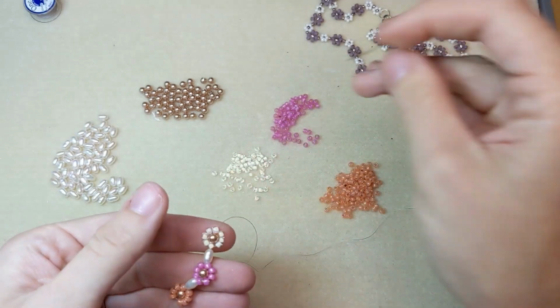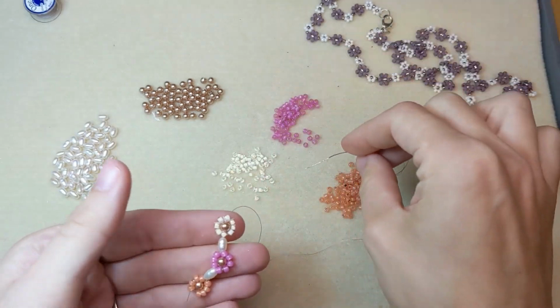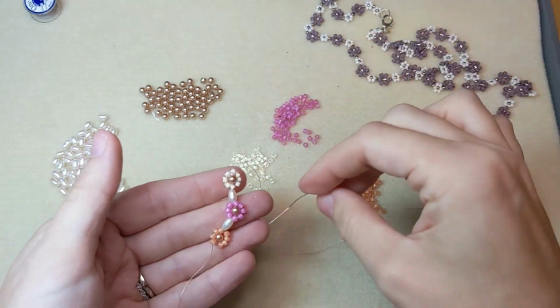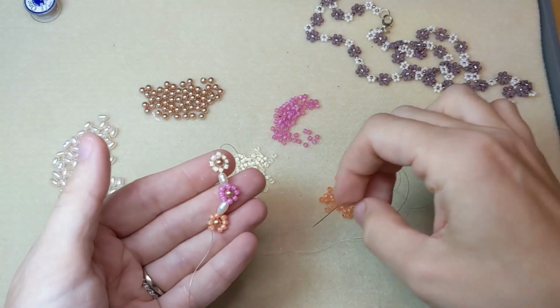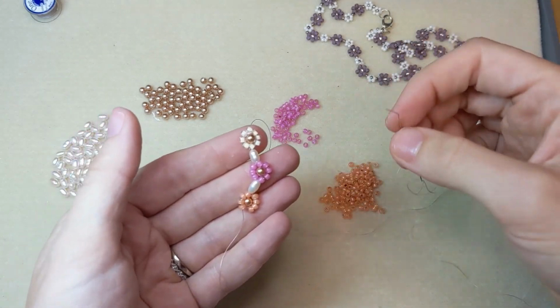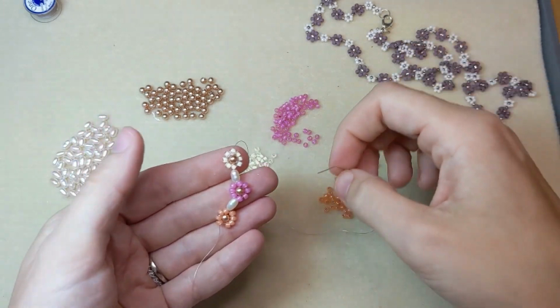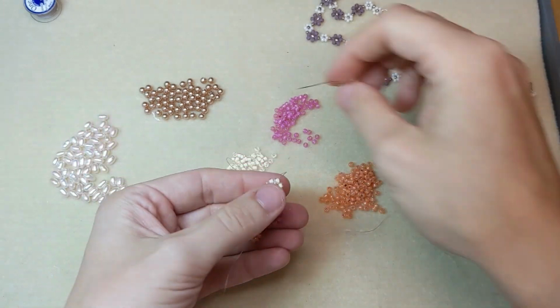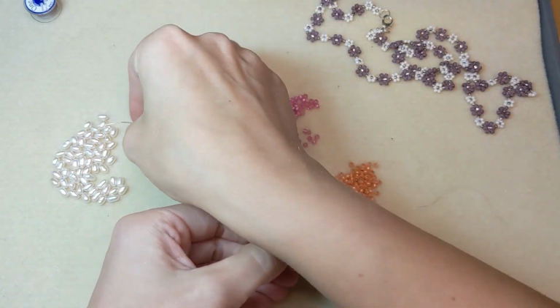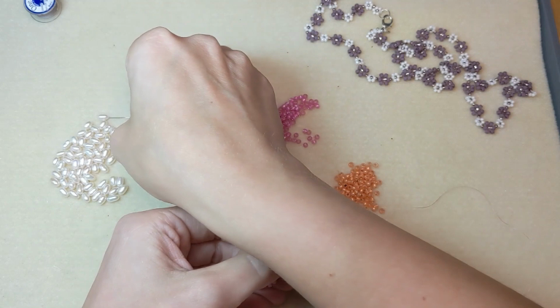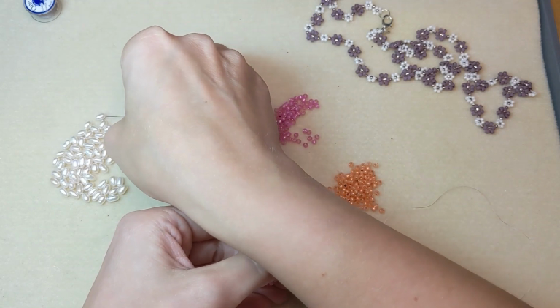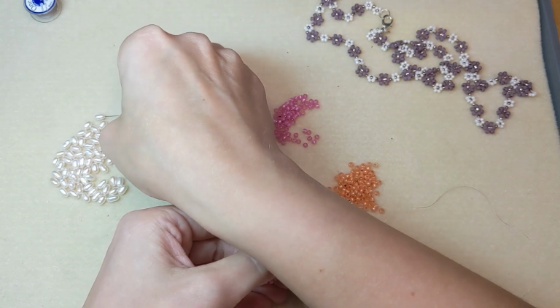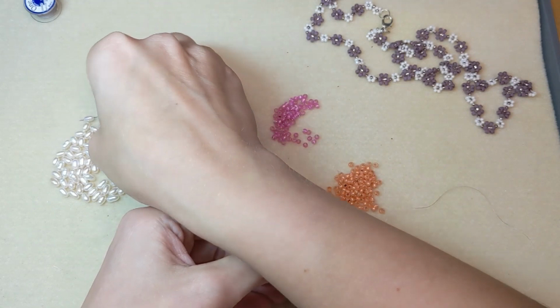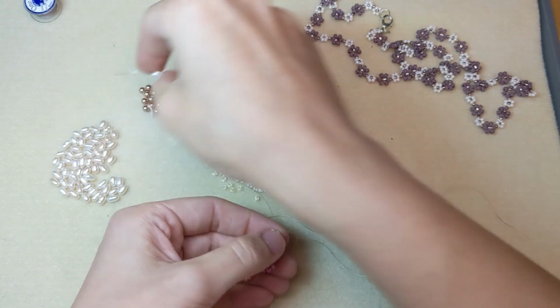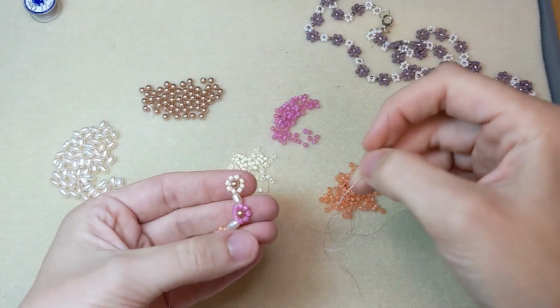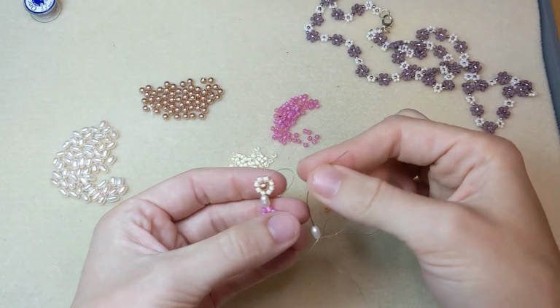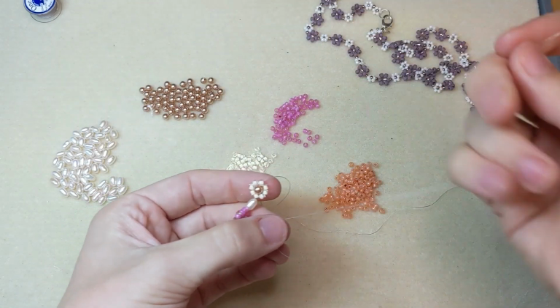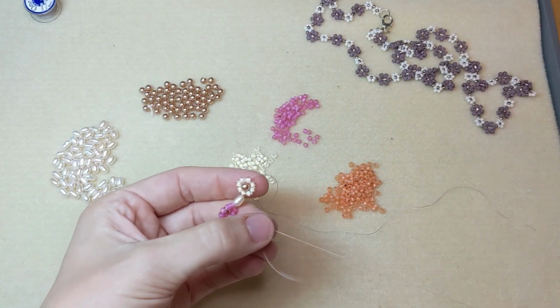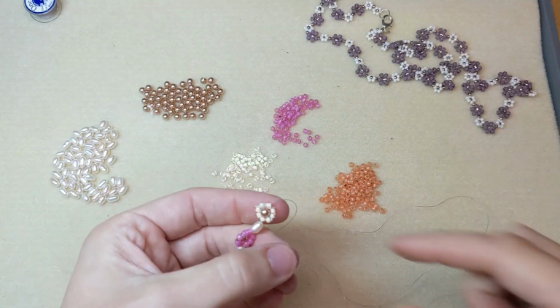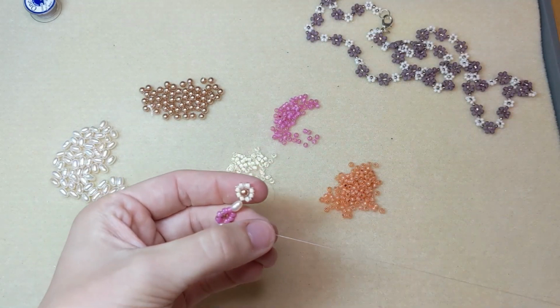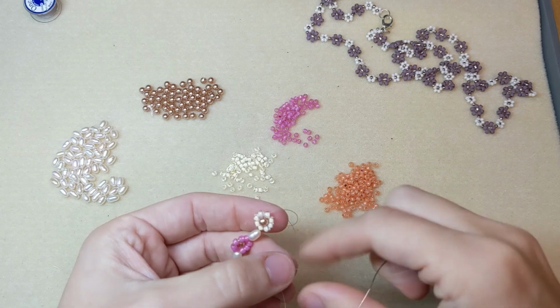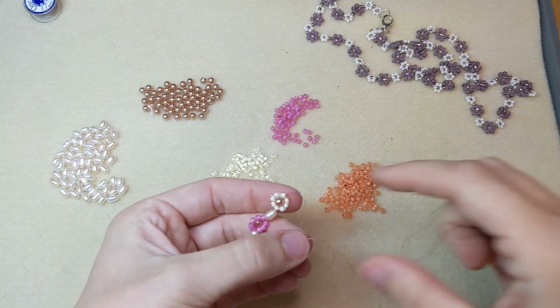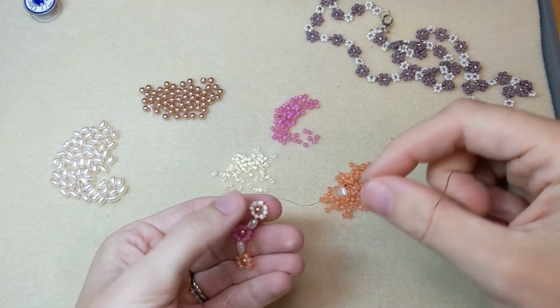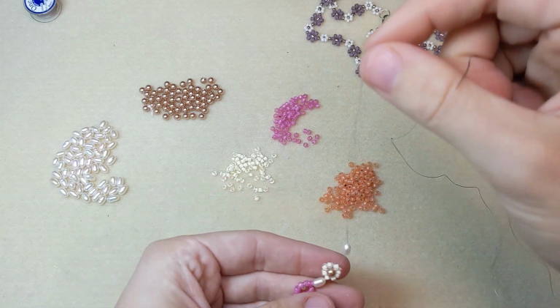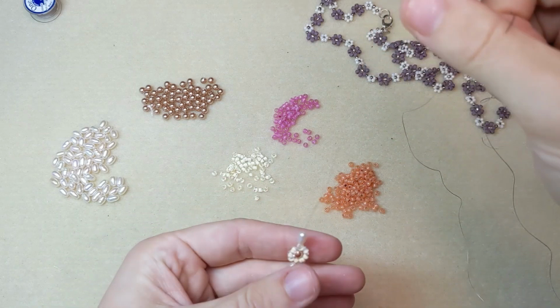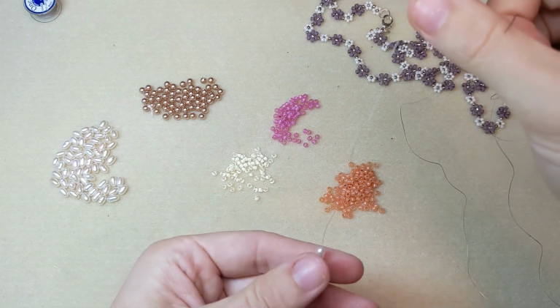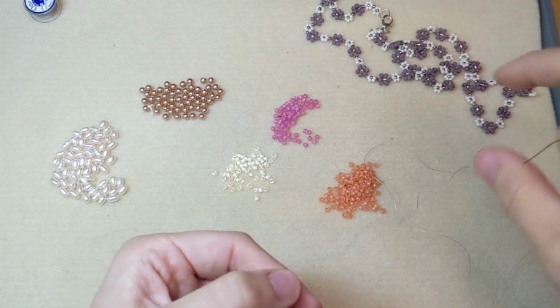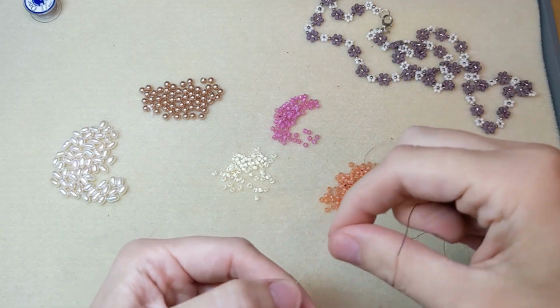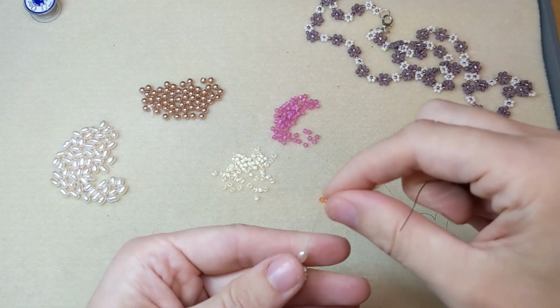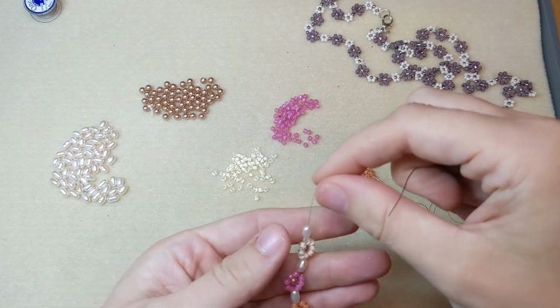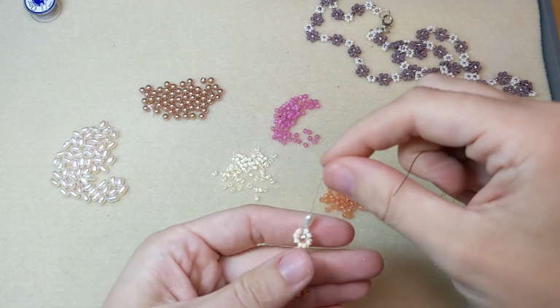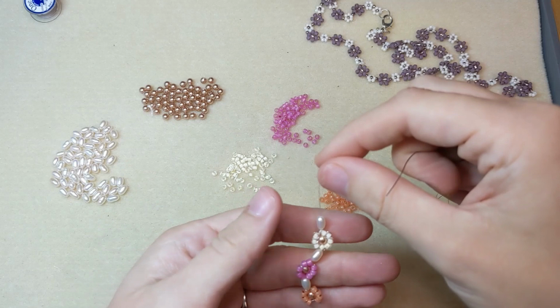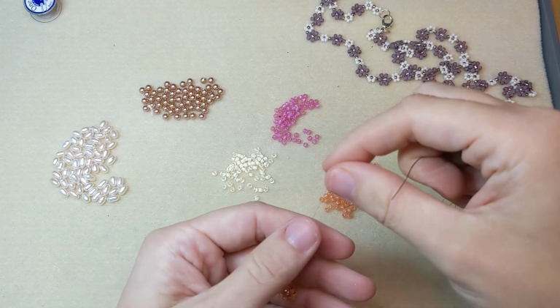To start the next daisy, usually we add a bead or more between each daisy. I'm adding this cute little freshwater potato pearl between each of my daisies and I'm alternating the colors just because I think that's a really fun look. And you just keep going with that.